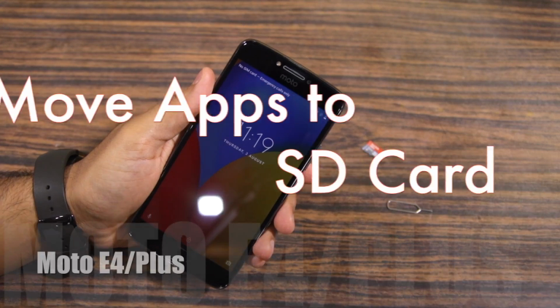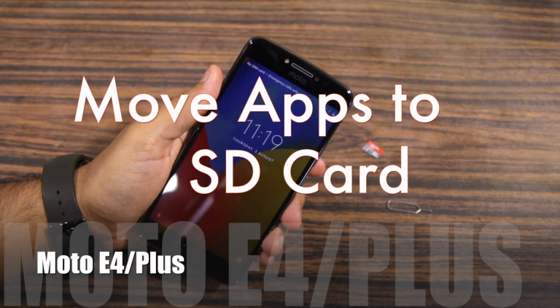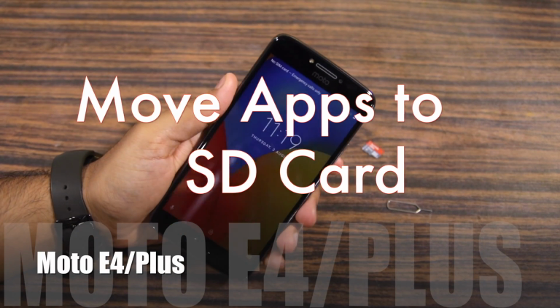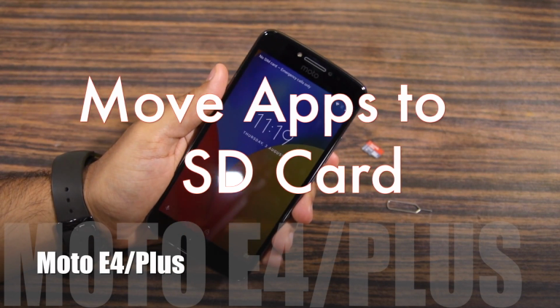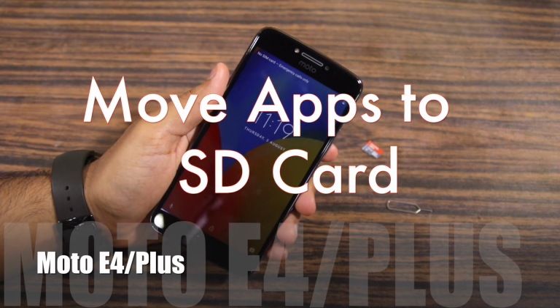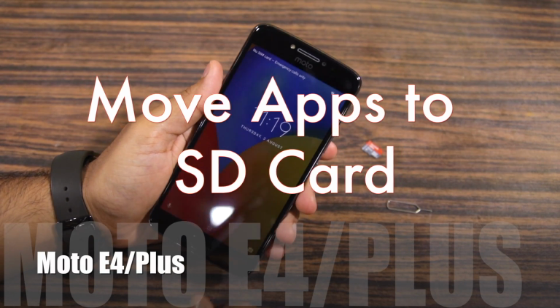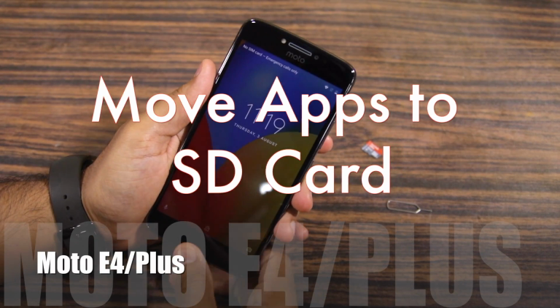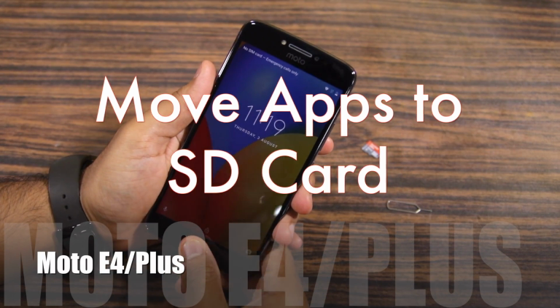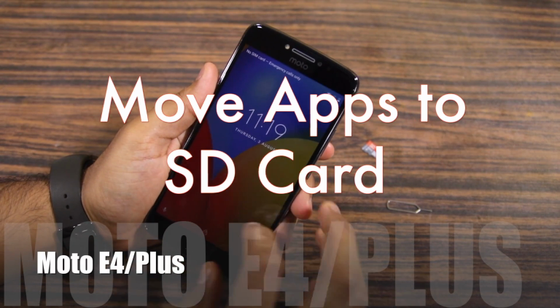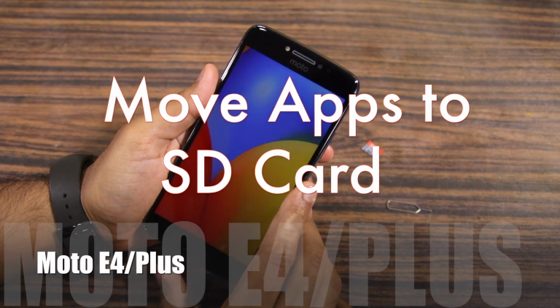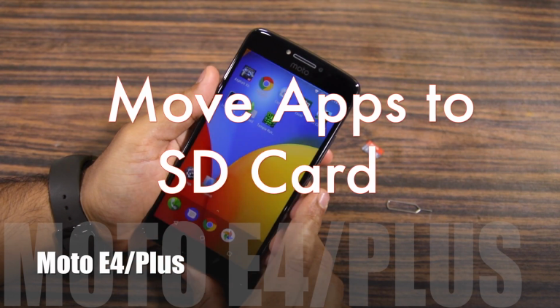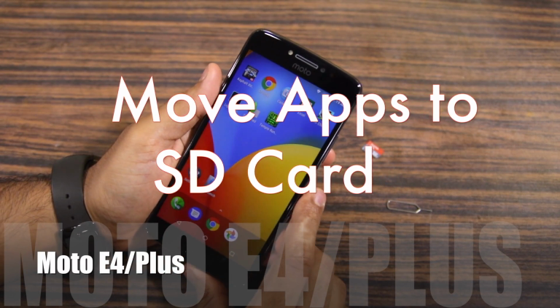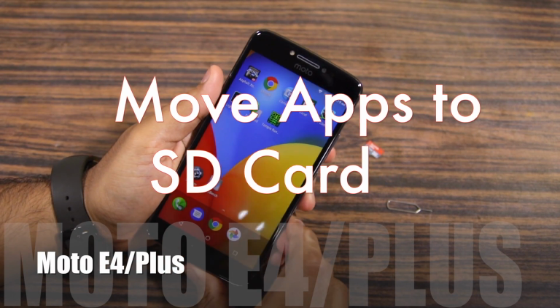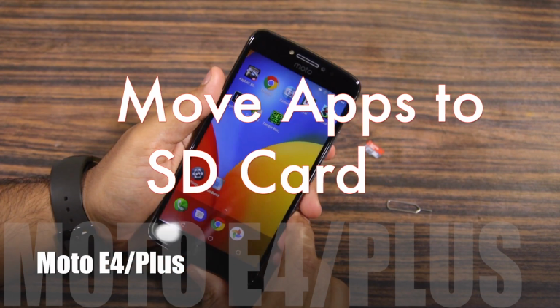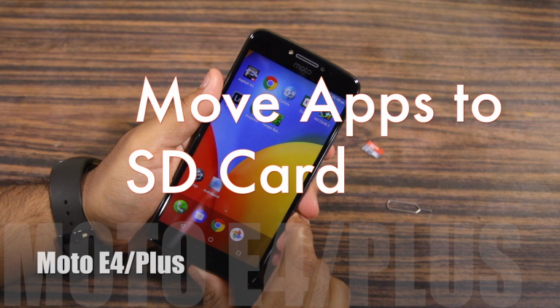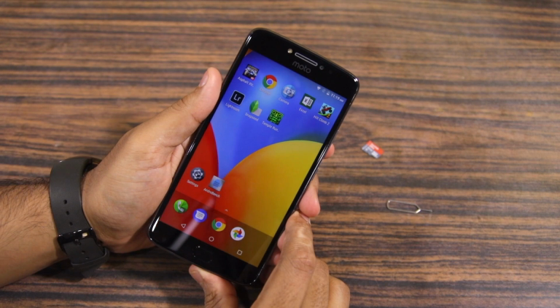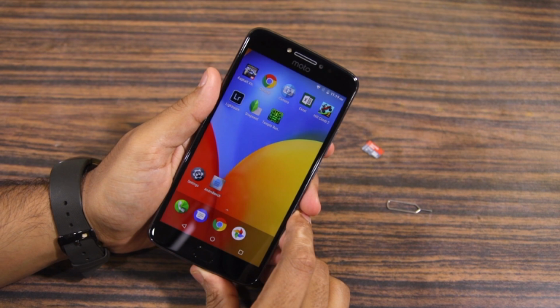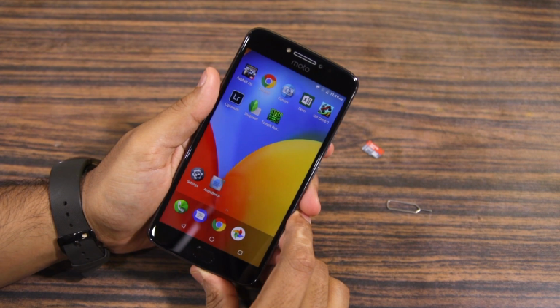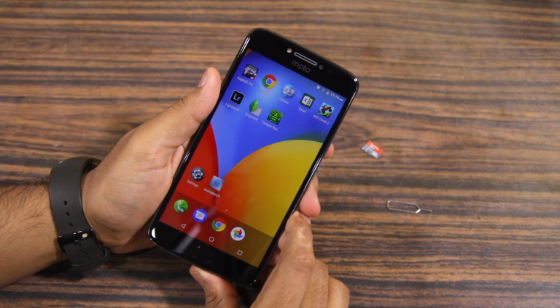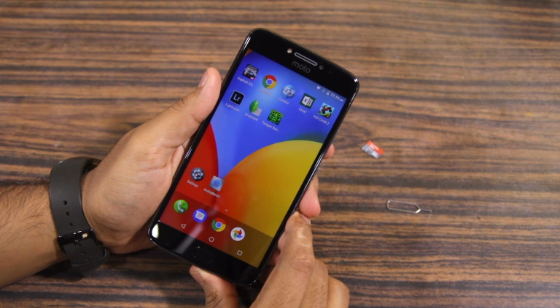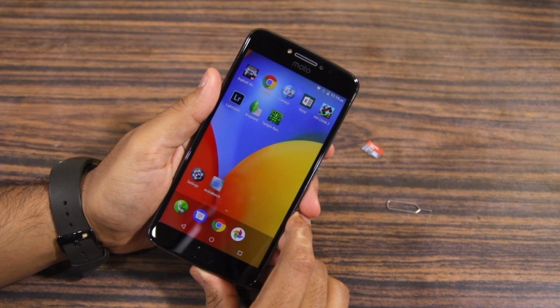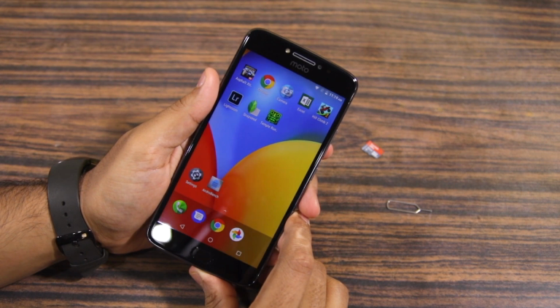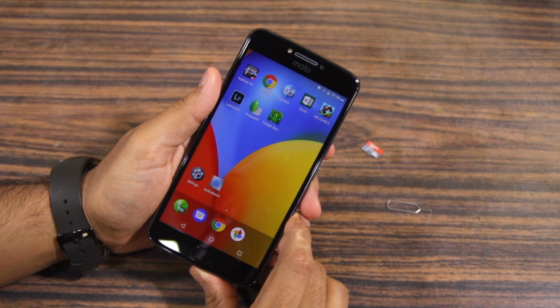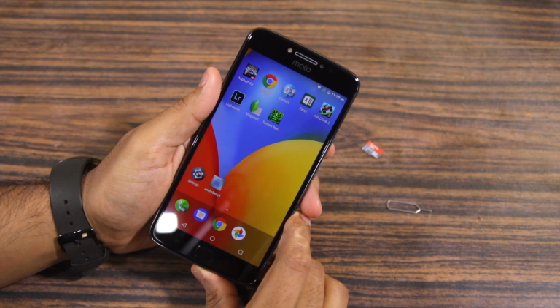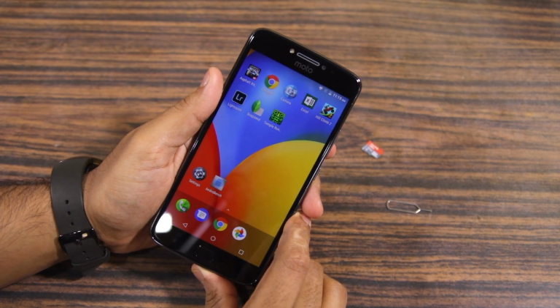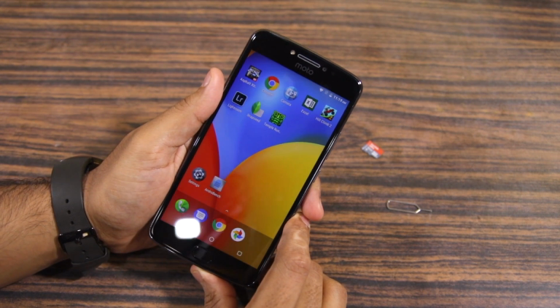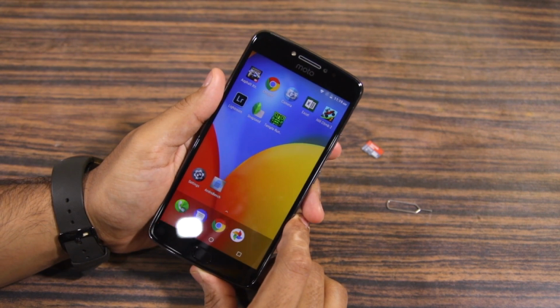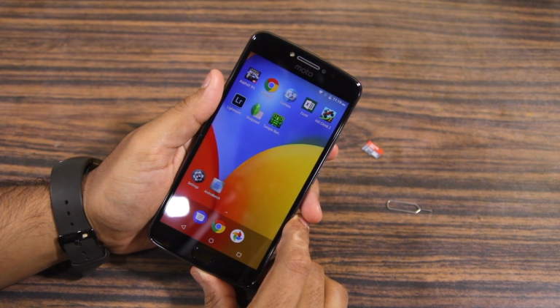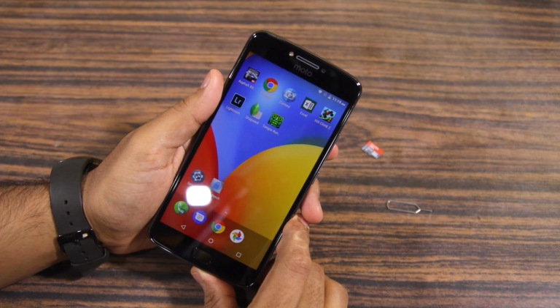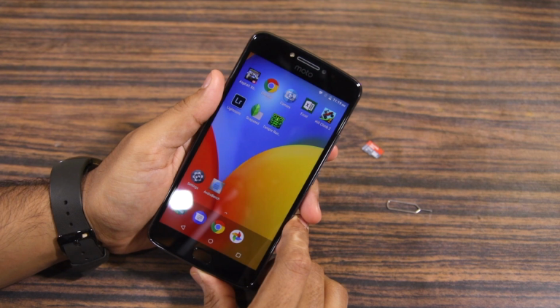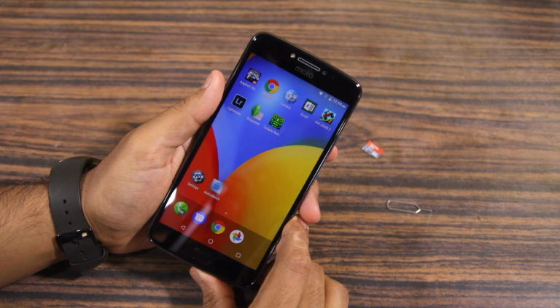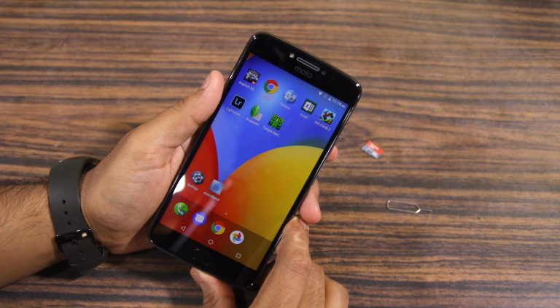Namaste guys, Rajesh here for NamasteTek. In this video, I am going to show you how to insert an SD card on the Moto E4 Plus as well as how to move applications to it.